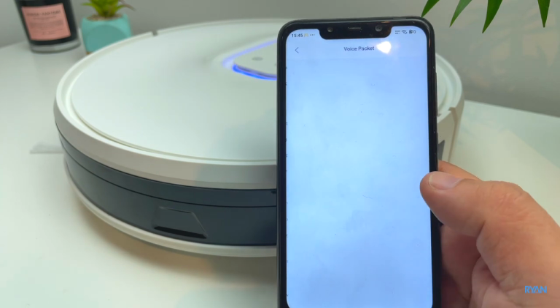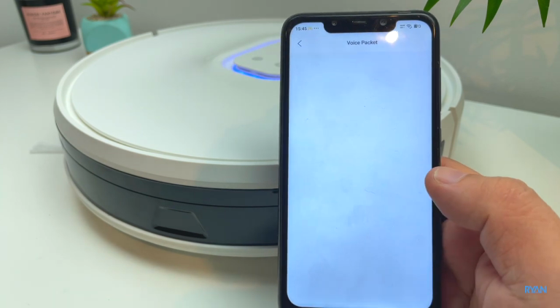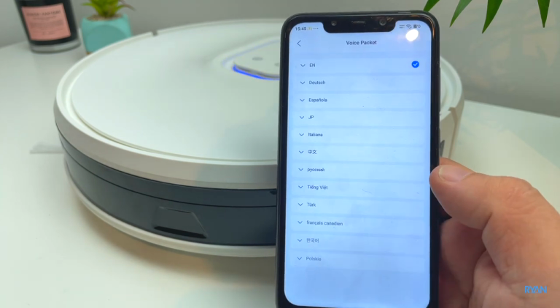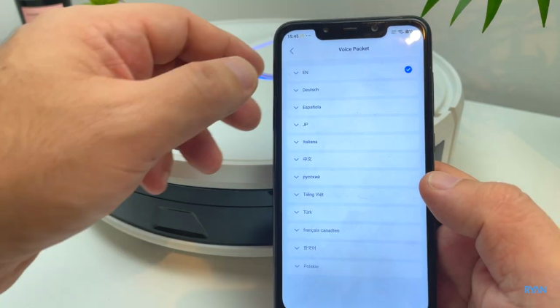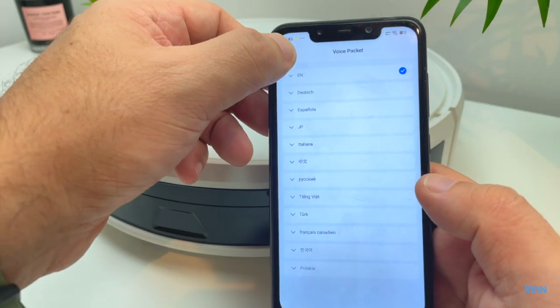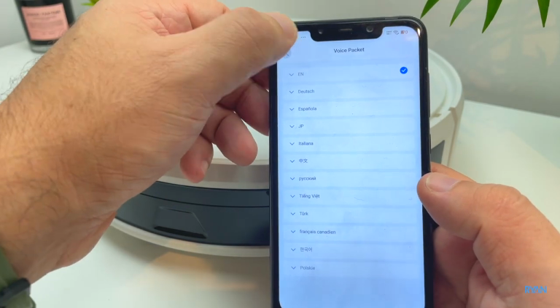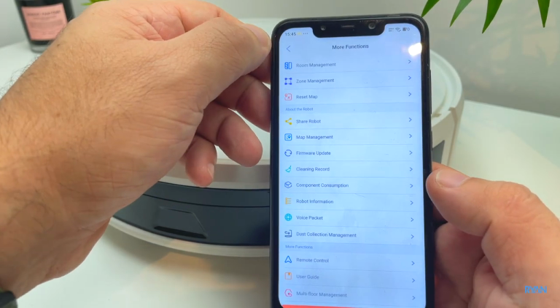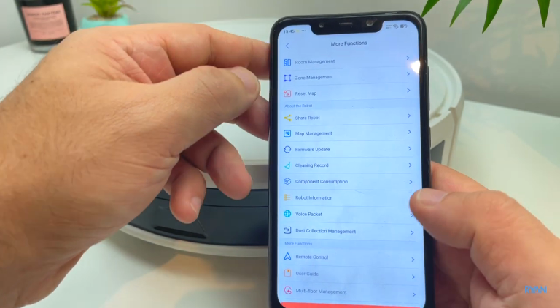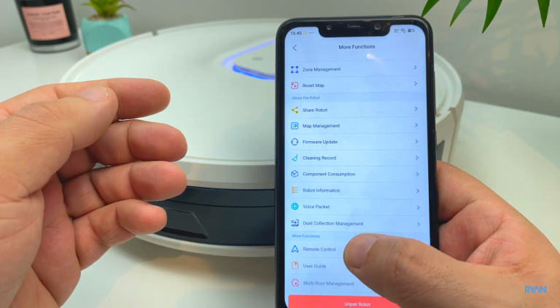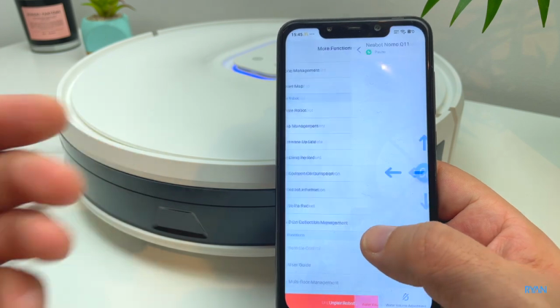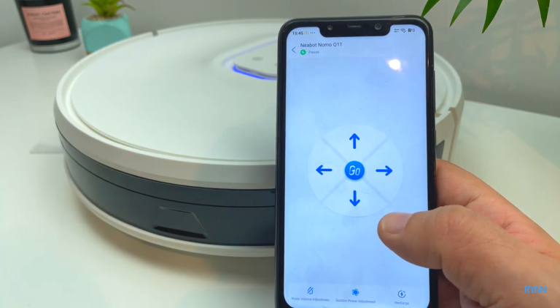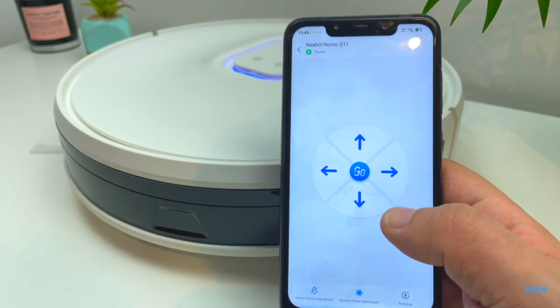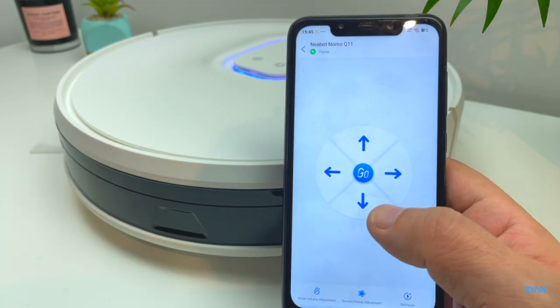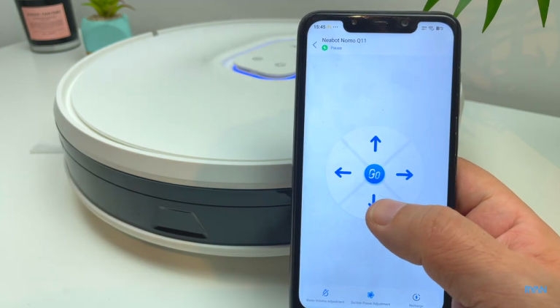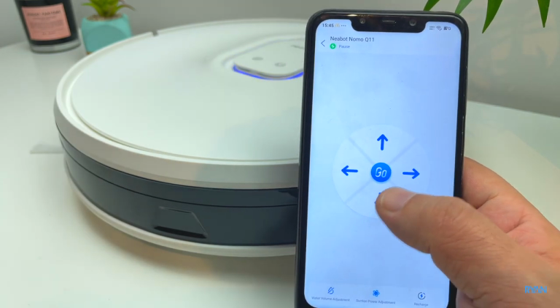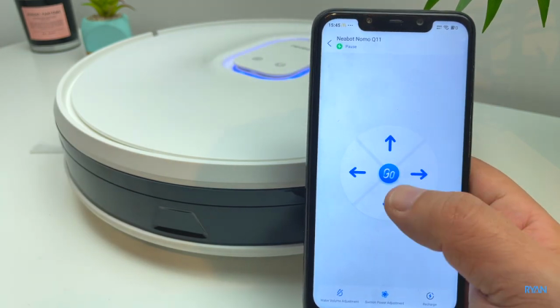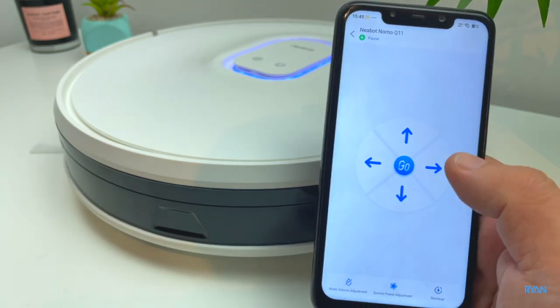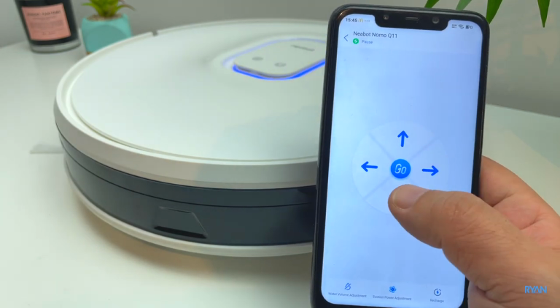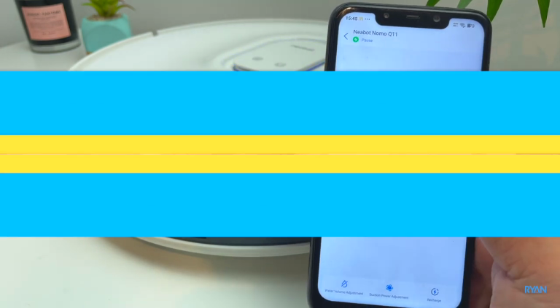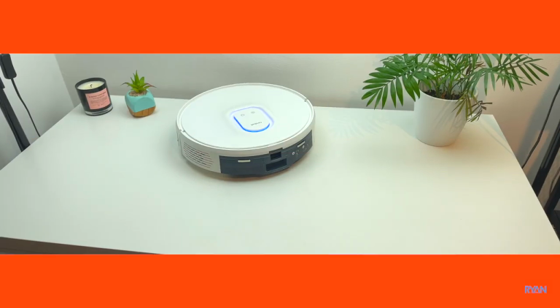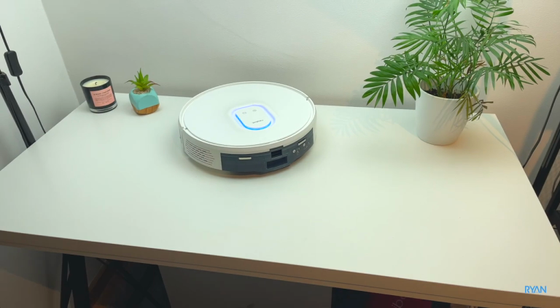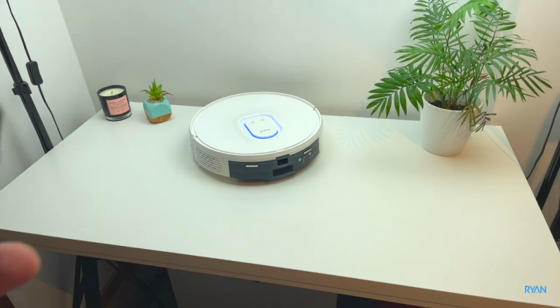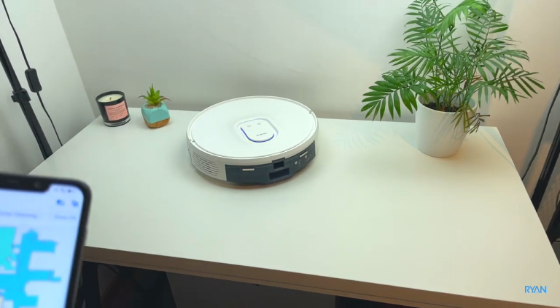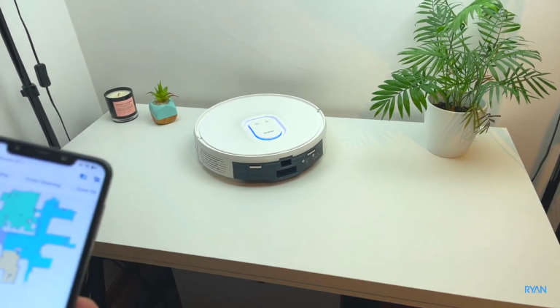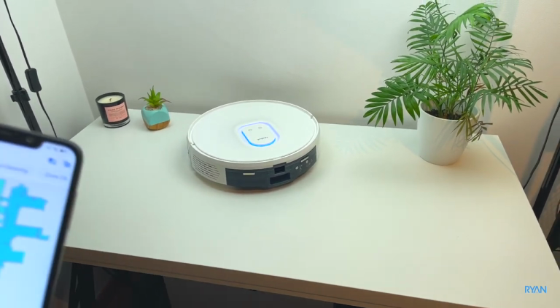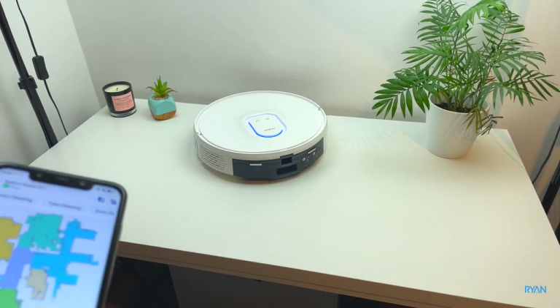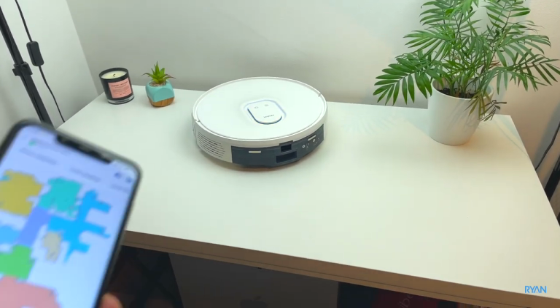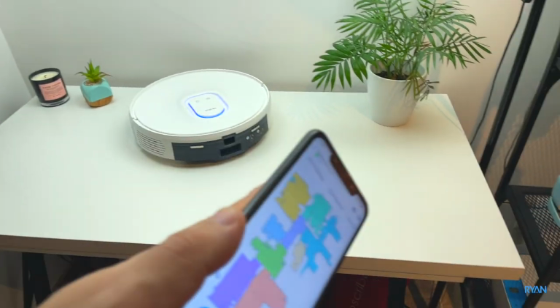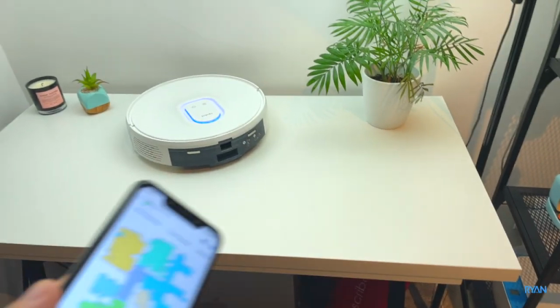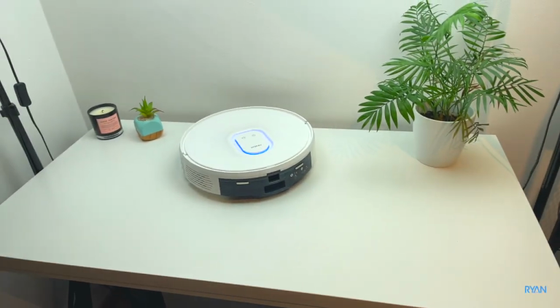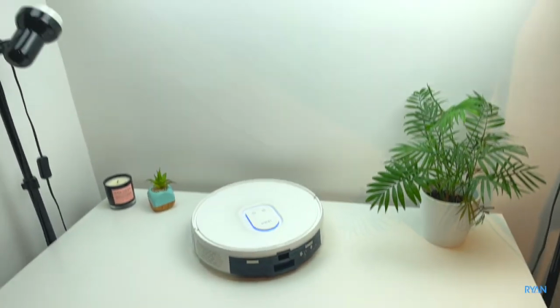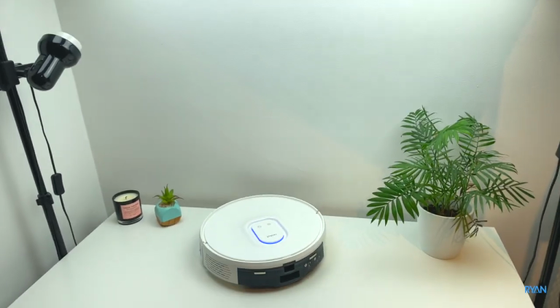There's a voice pack where you can pick different languages, and you've got remote control if you want to operate the robot manually. Now let's test the drop sensors — the robot's on this table here at the studio, I'm a bit scared but we'll see. As you can tell, it's not going anywhere.